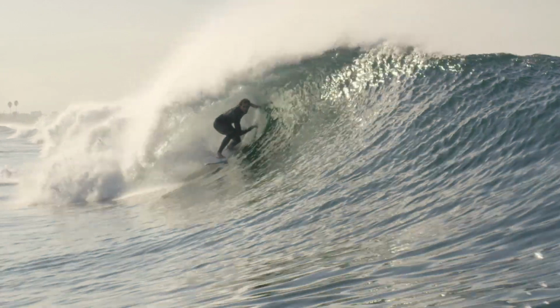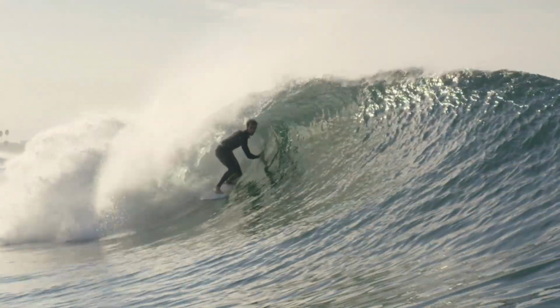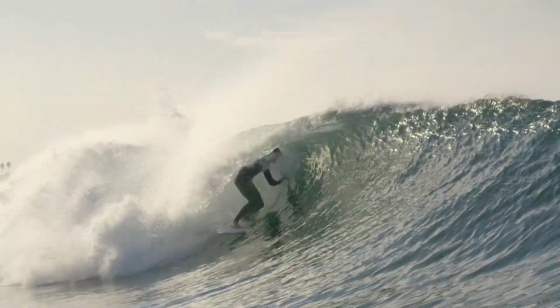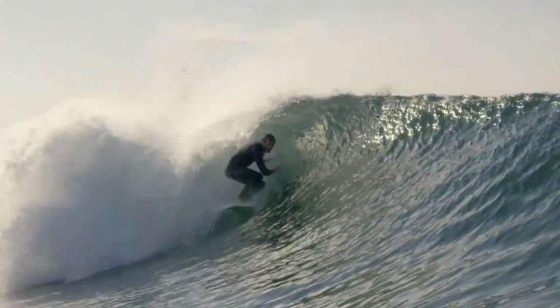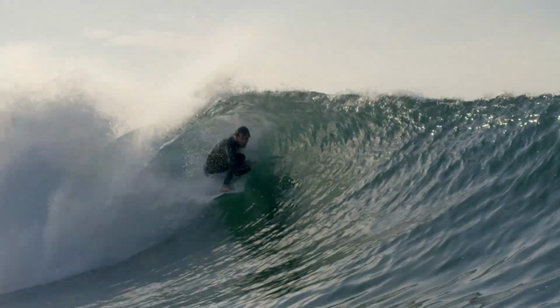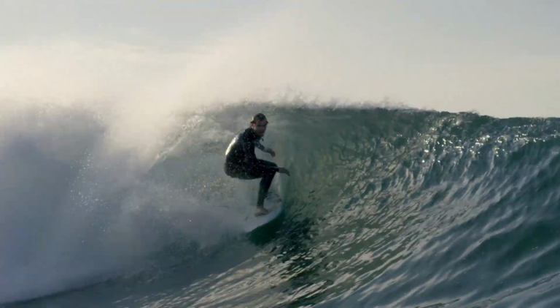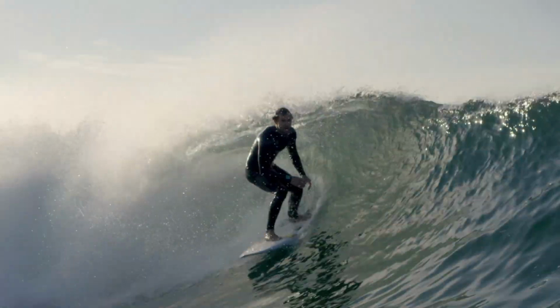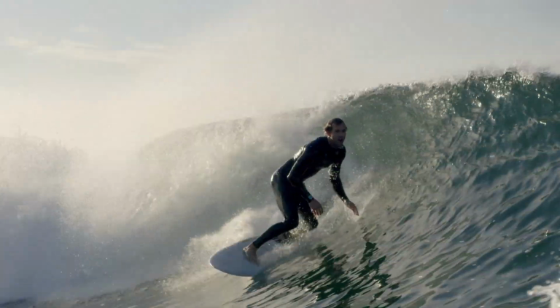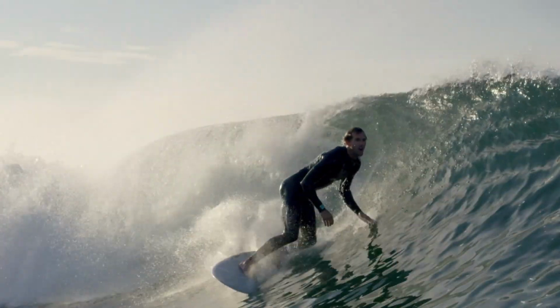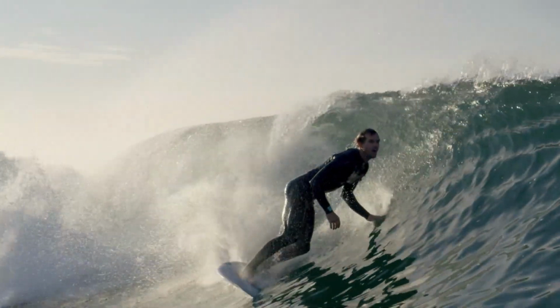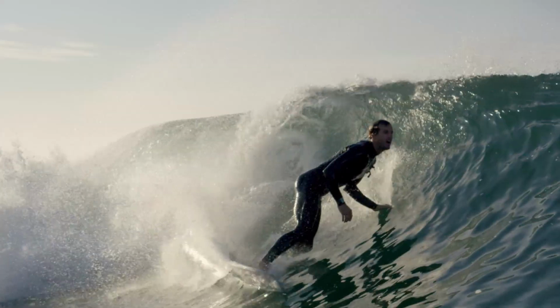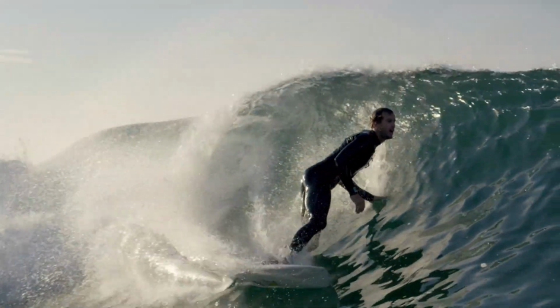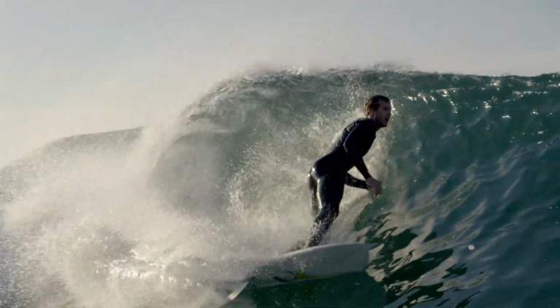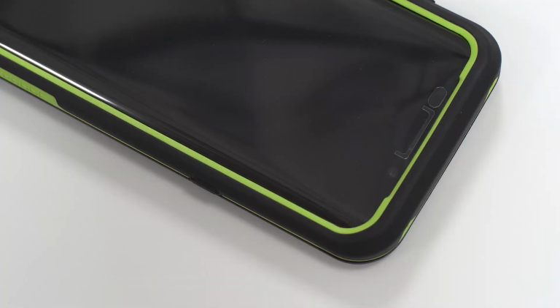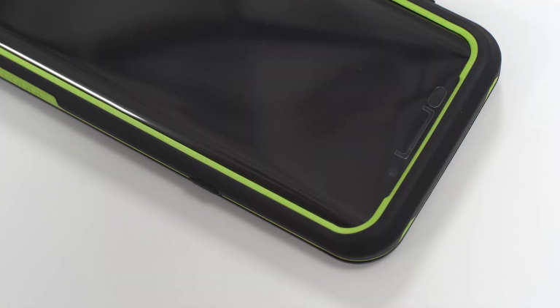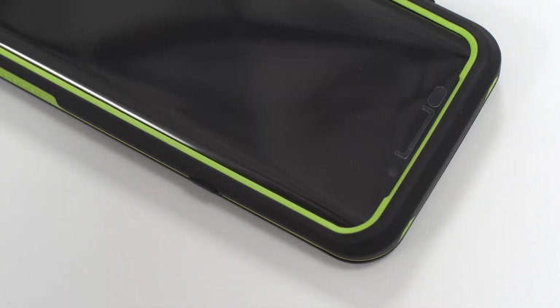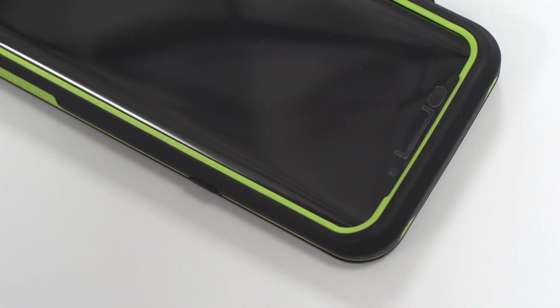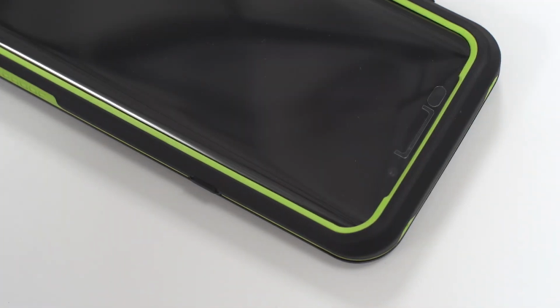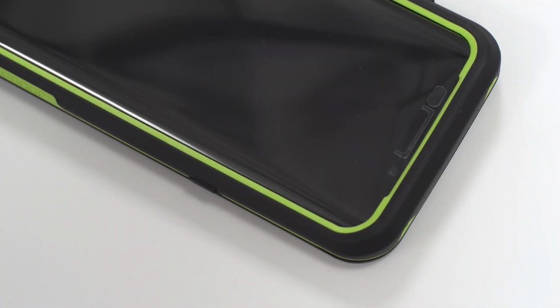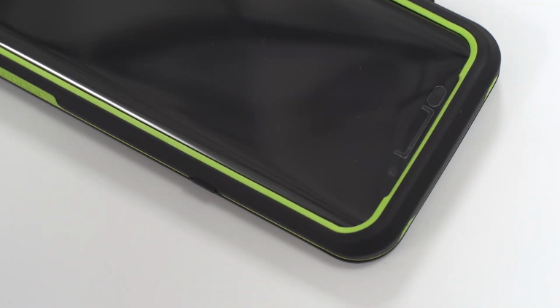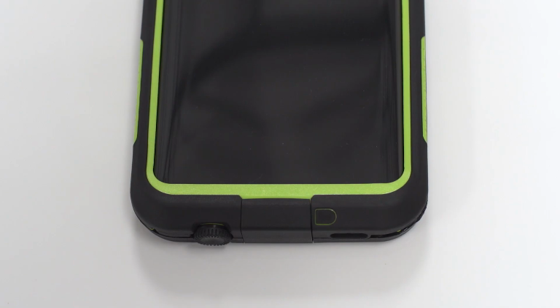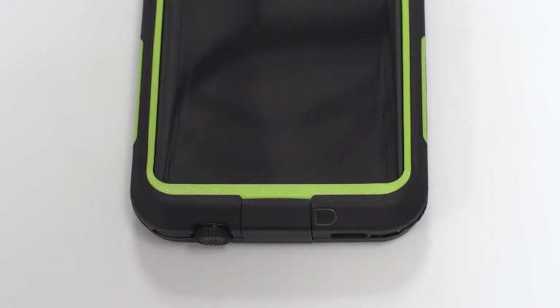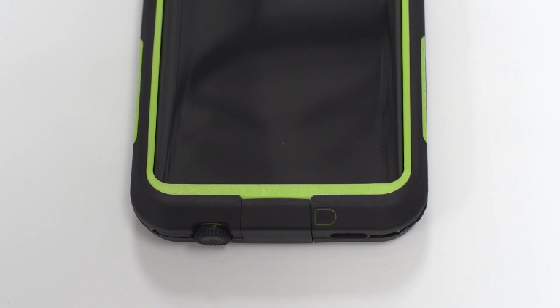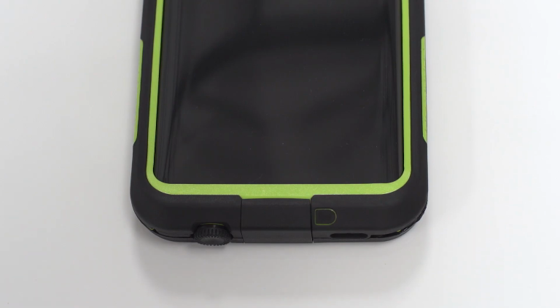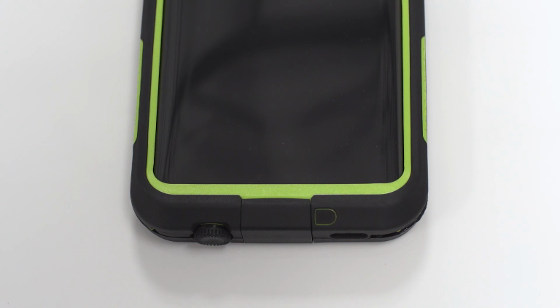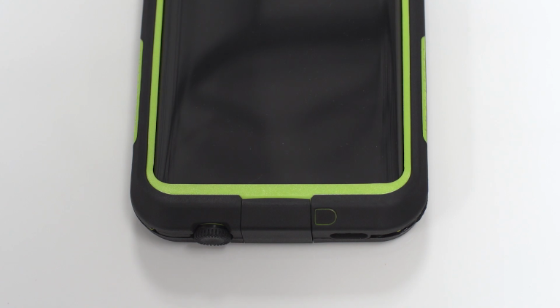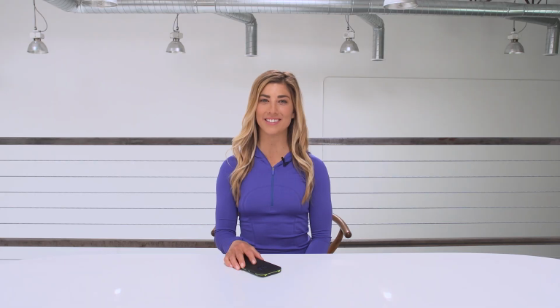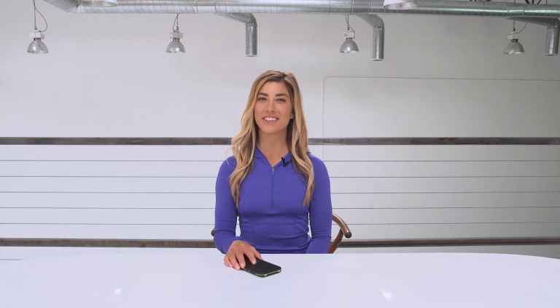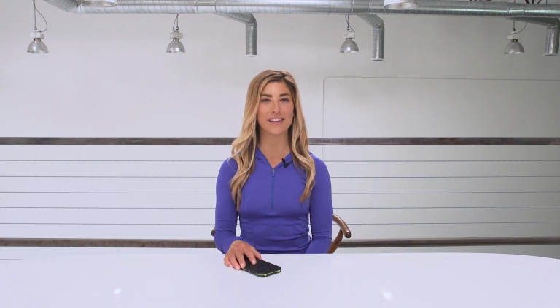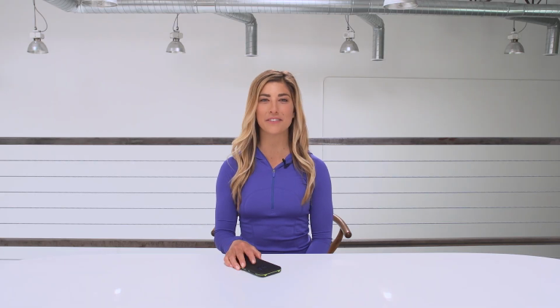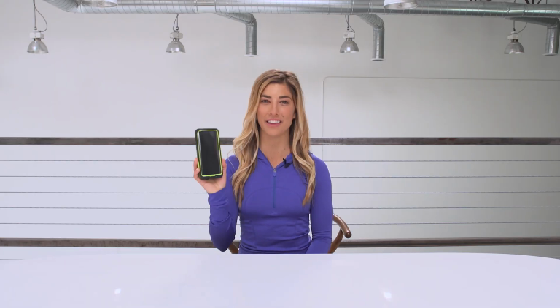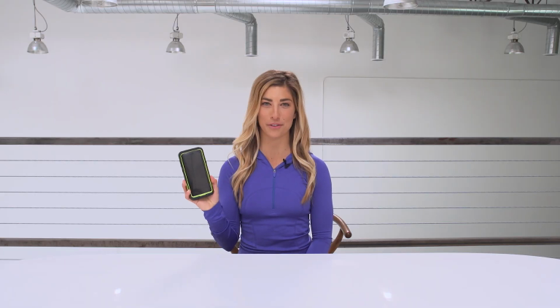And if it goes swimming outside of fresh water, rinse it off. For detailed instructions on using your case, refer to your owner's manual or go to LifeProof.com. That's it — you're ready to live LifeProof.